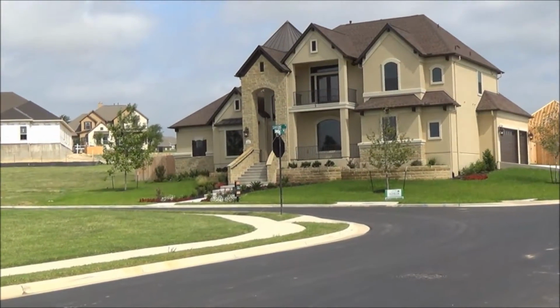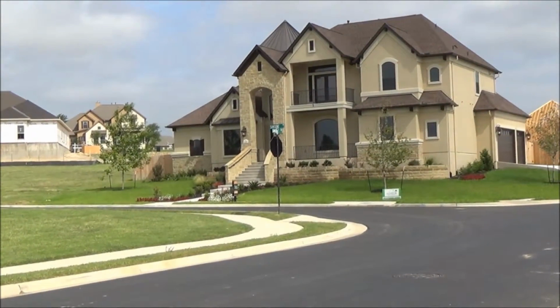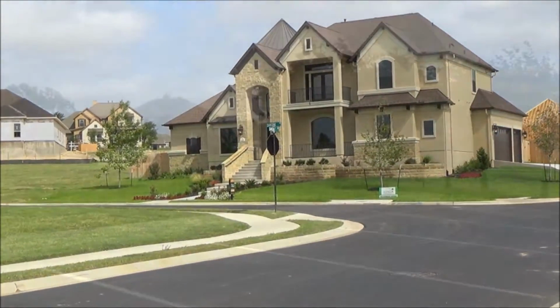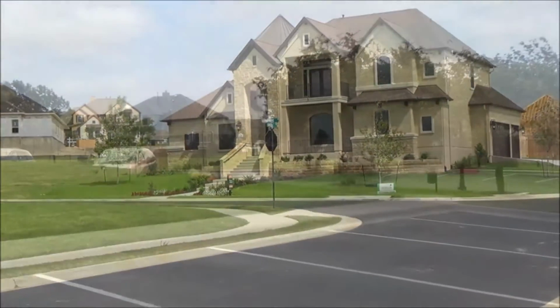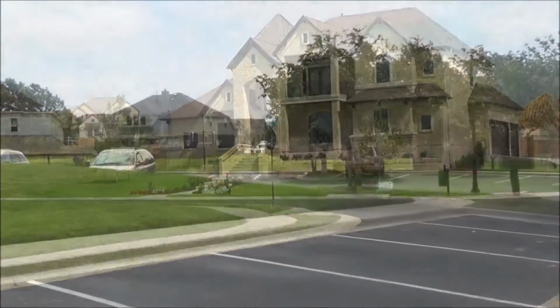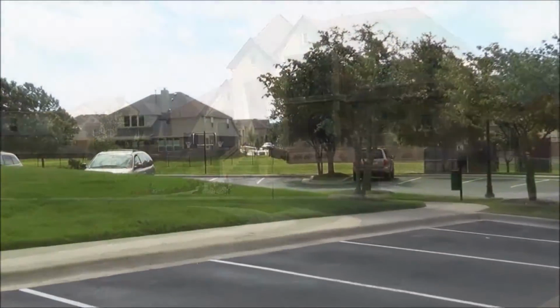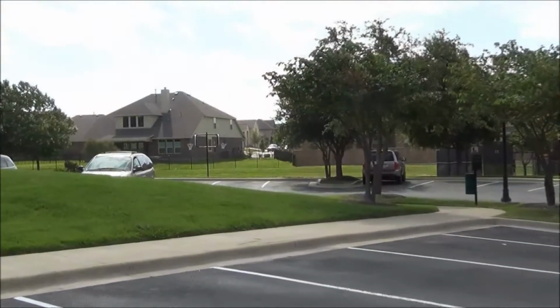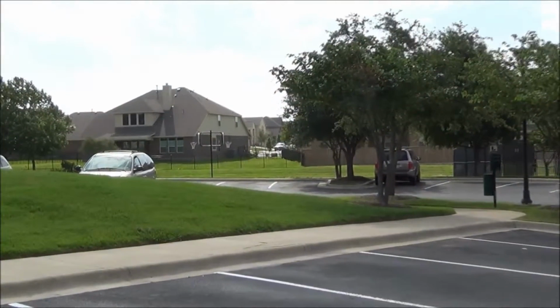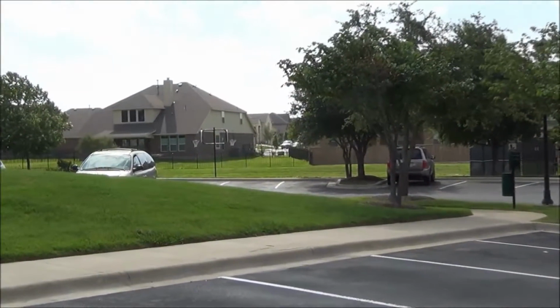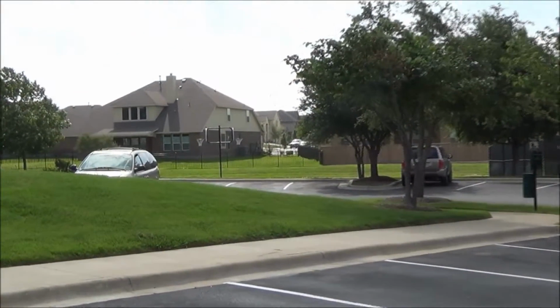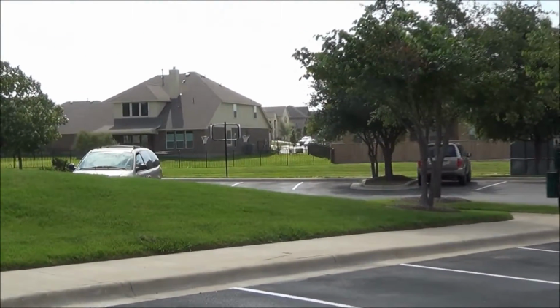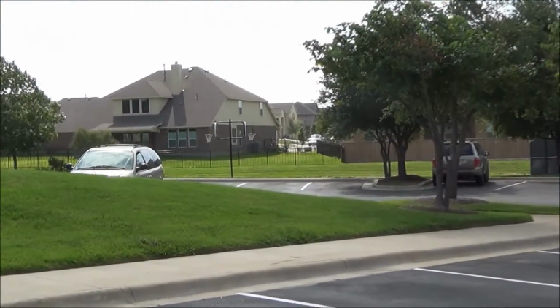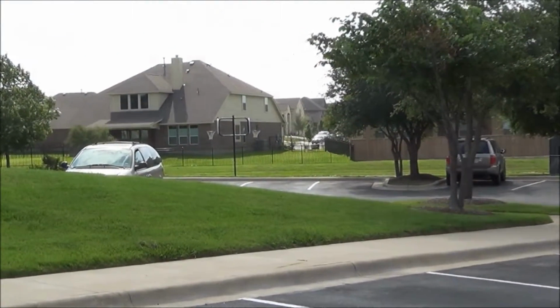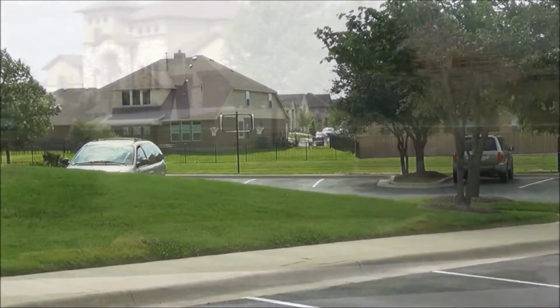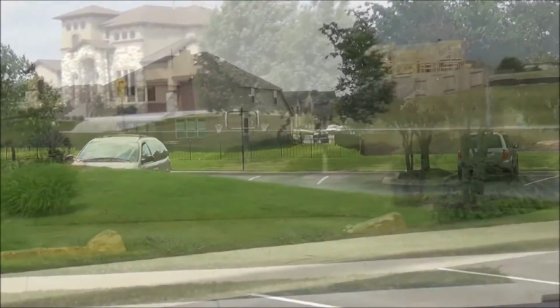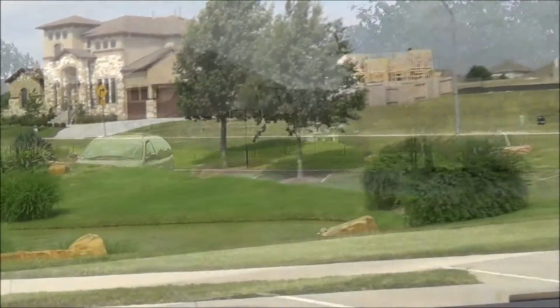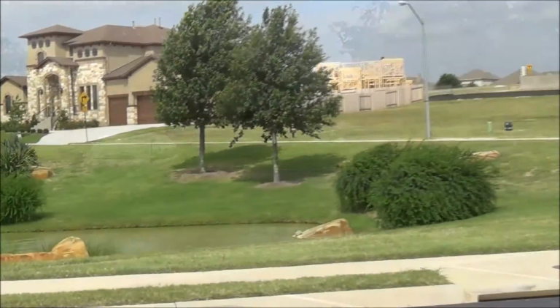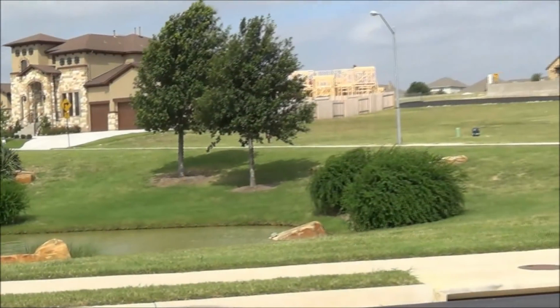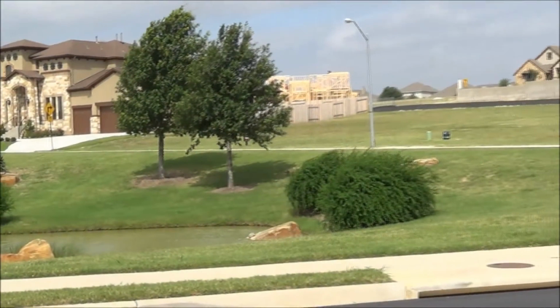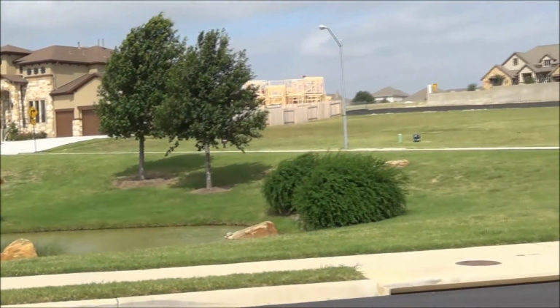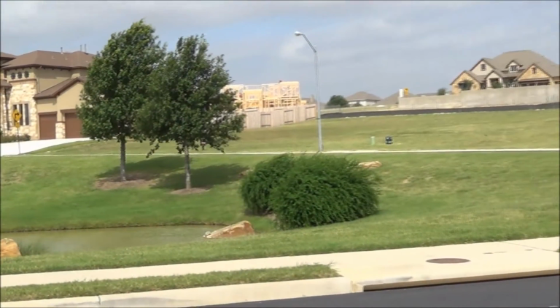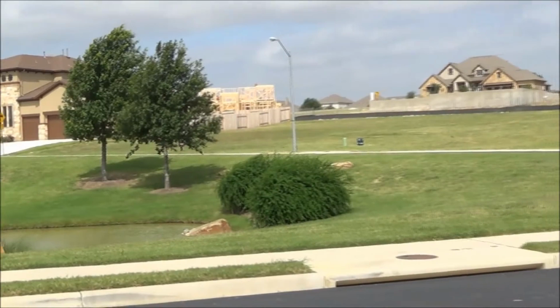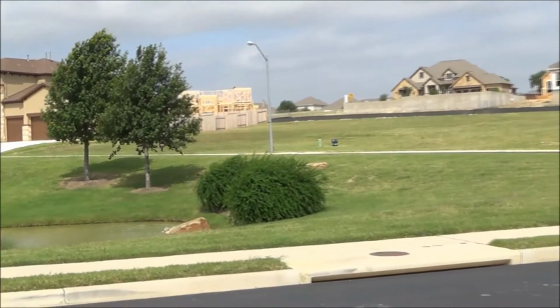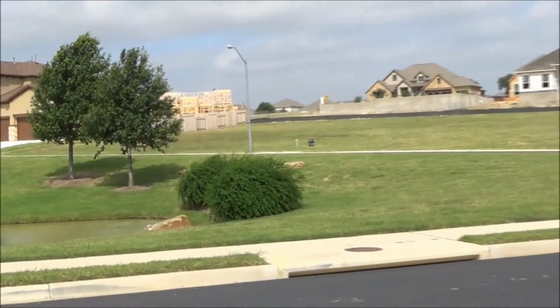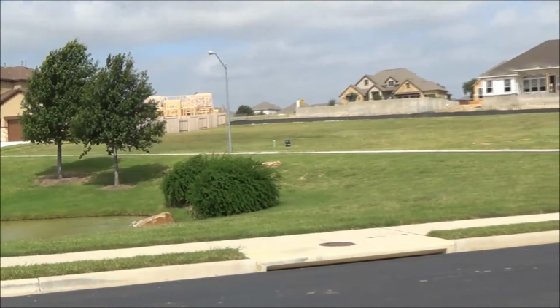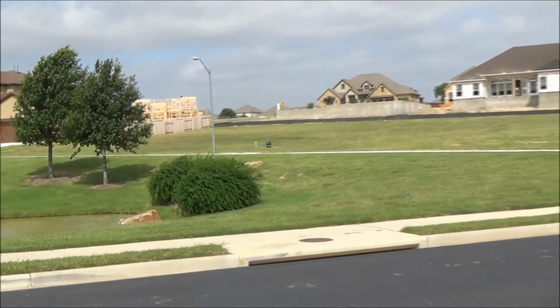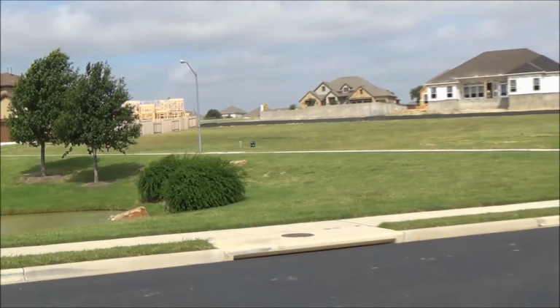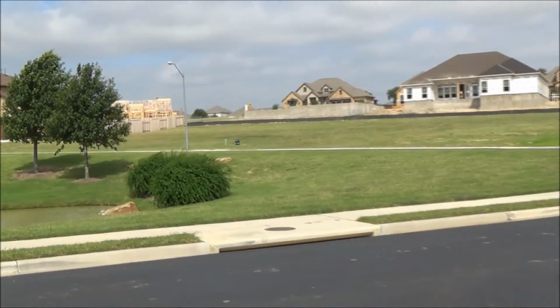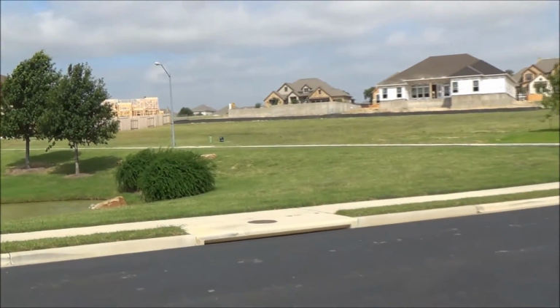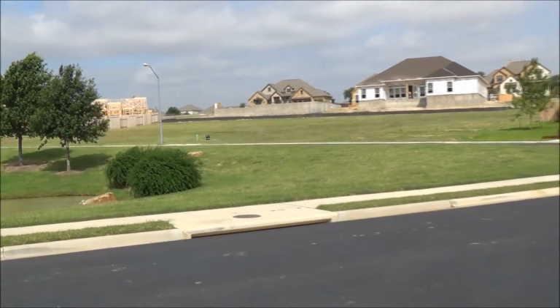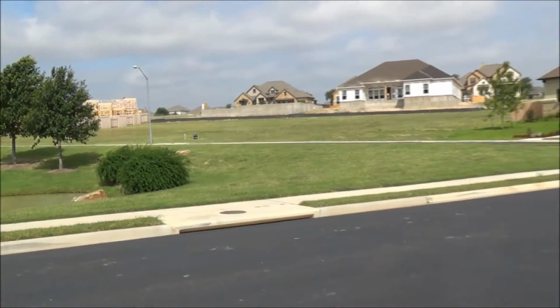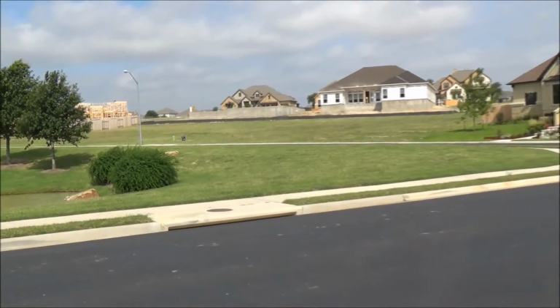Terra Vista Homes are a part of Newland Communities. Homes in Terra Vista are built by Ryland Homes, Wilshire Homes, D.R. Horton, Village Builders, Lennar, Partnison Building, and Sentara Homes.